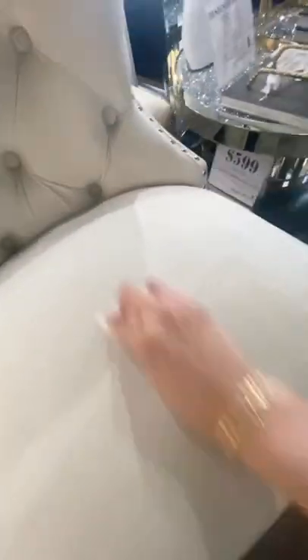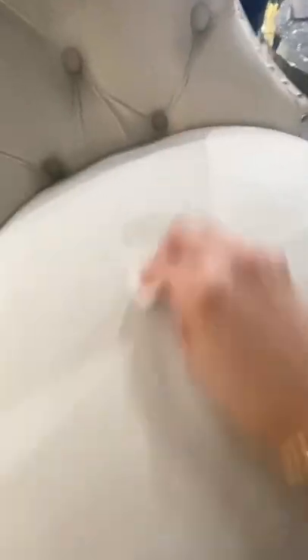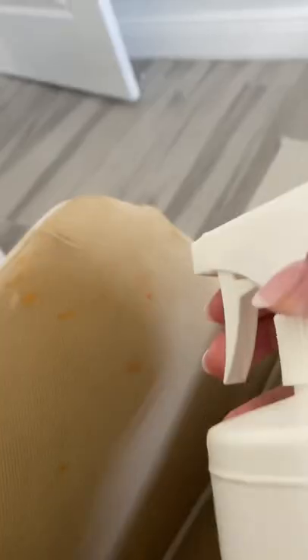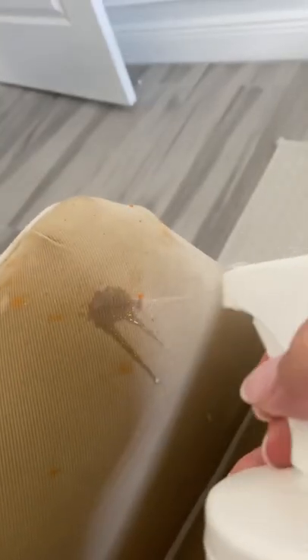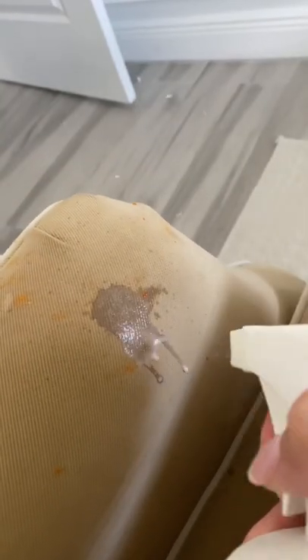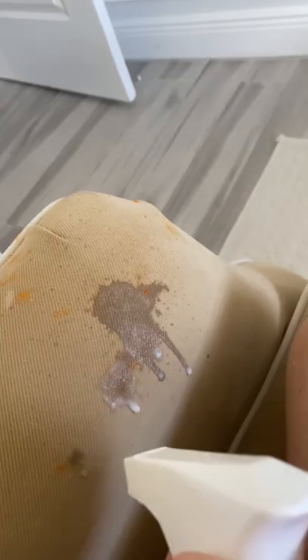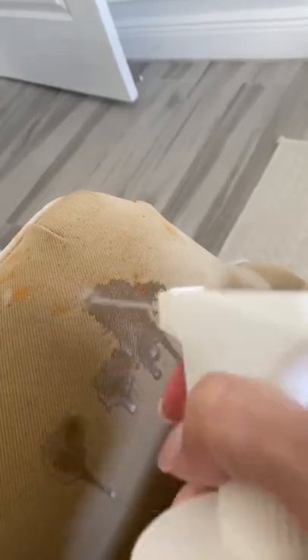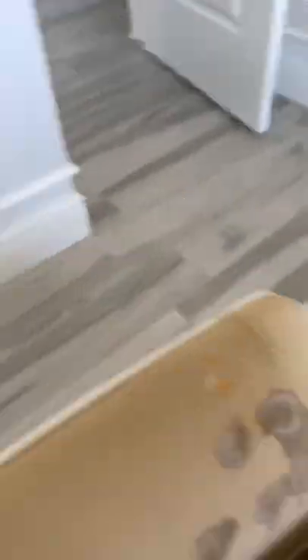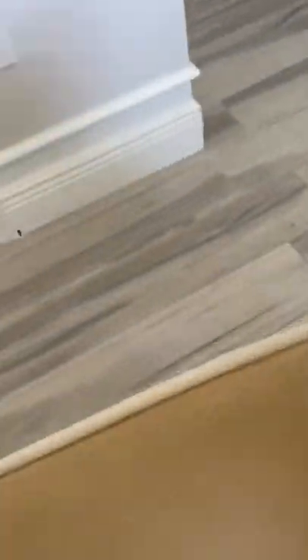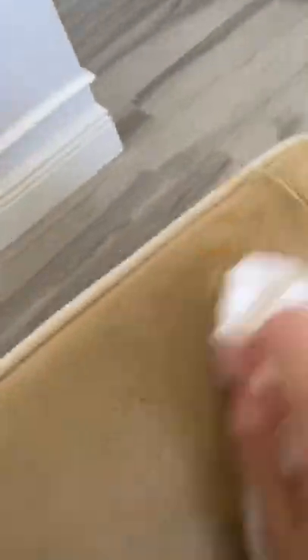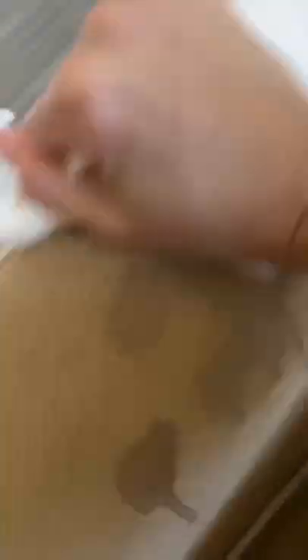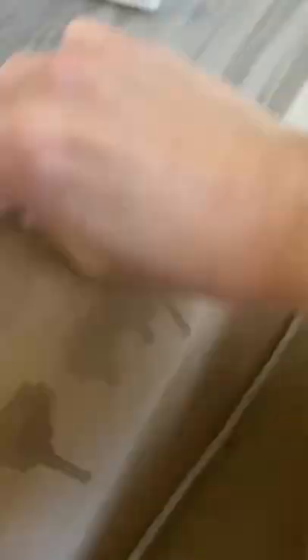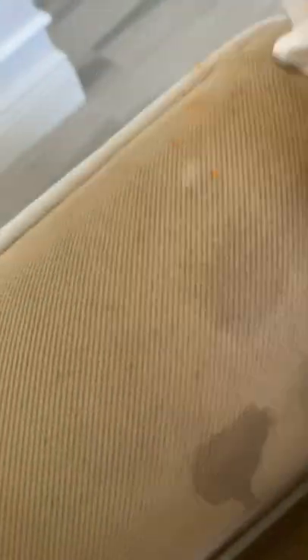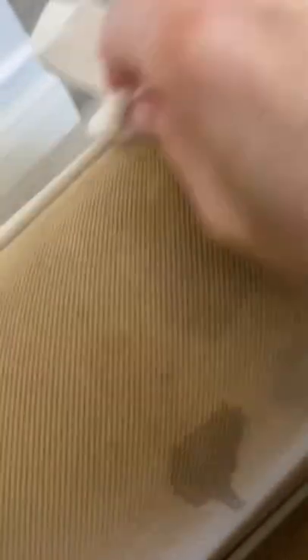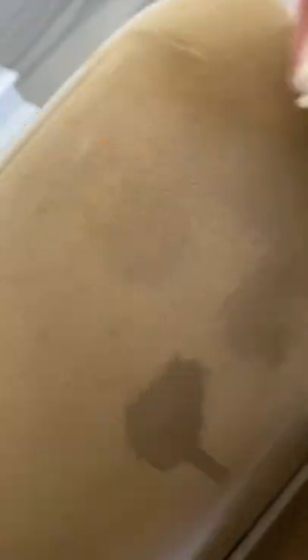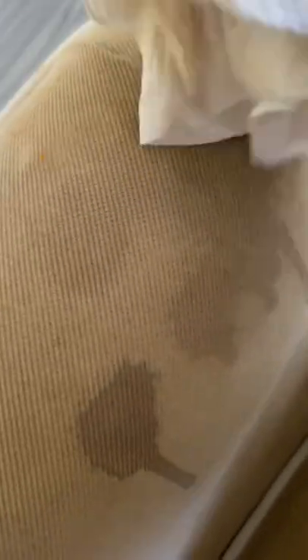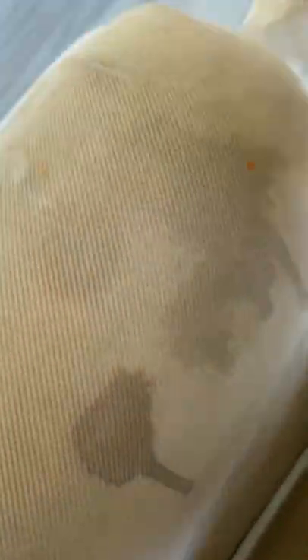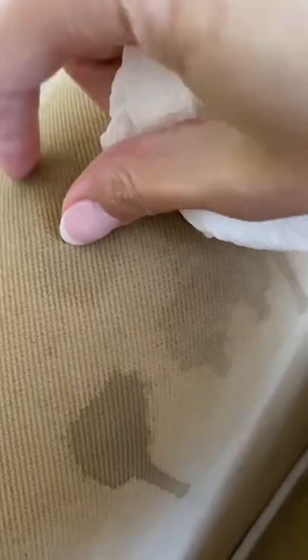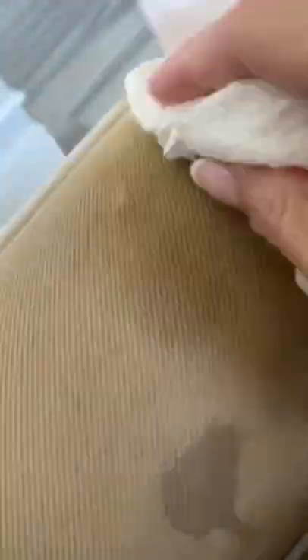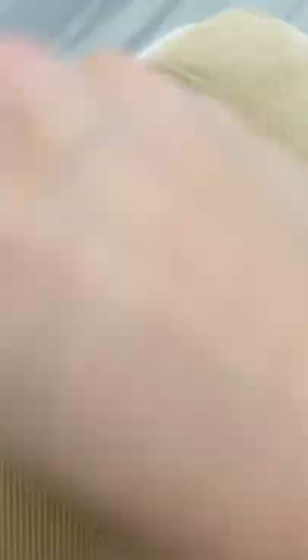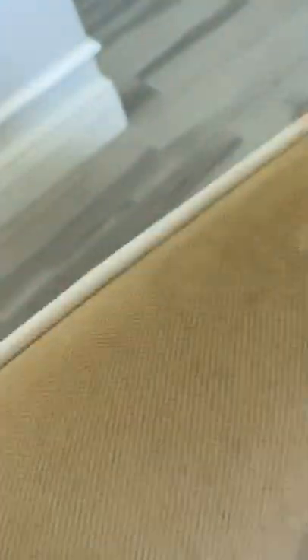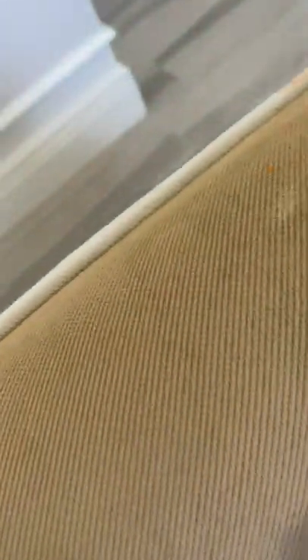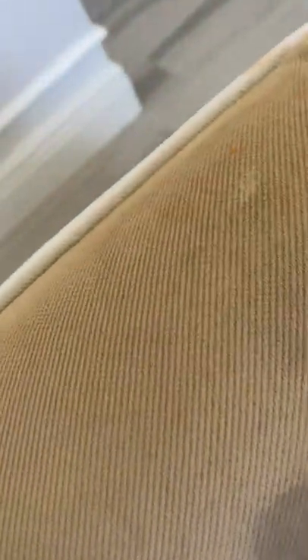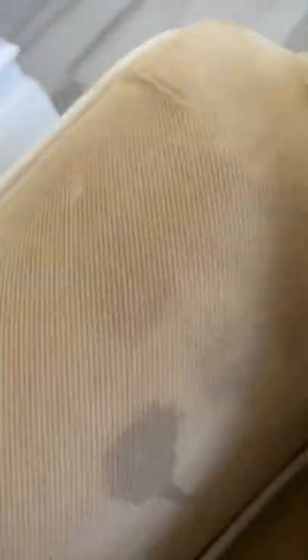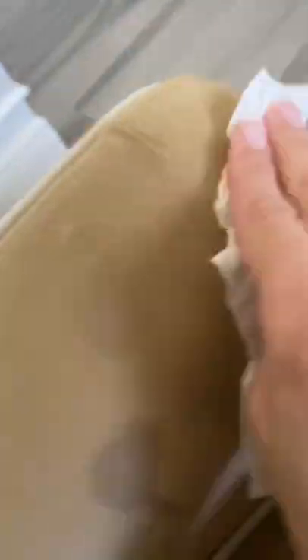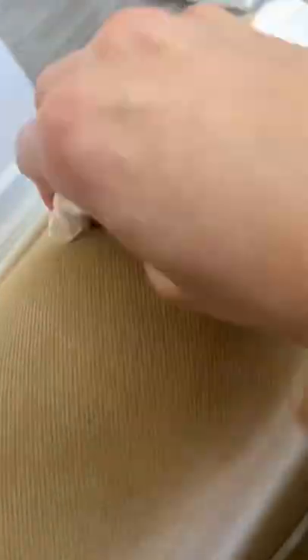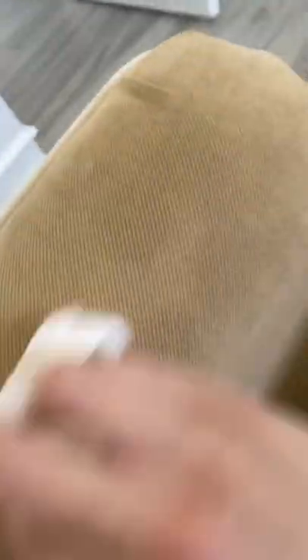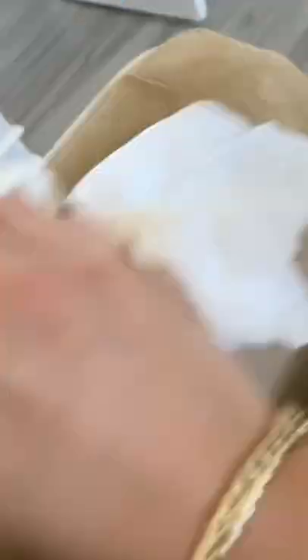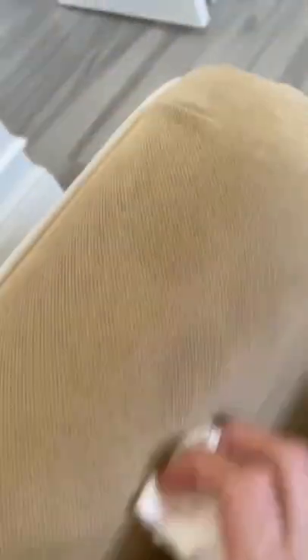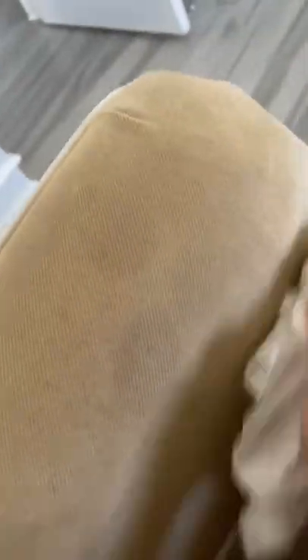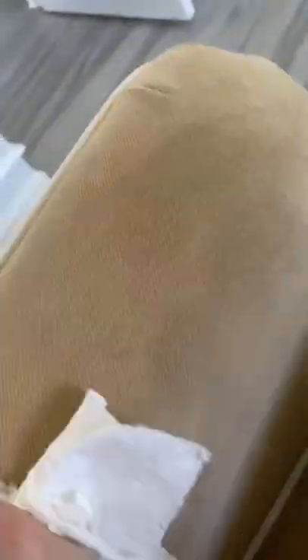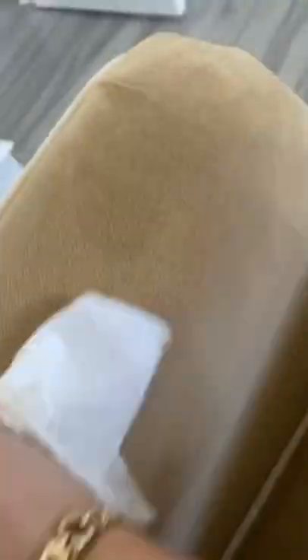There's going to be a spill — there's going to be a bag of Cheetos and your kids are going to get into it and sit down on the rocking chair they shouldn't be in. And you're going to have your Folex, get it out from under your sink, and spray it.